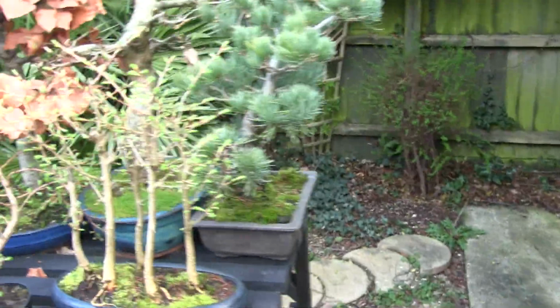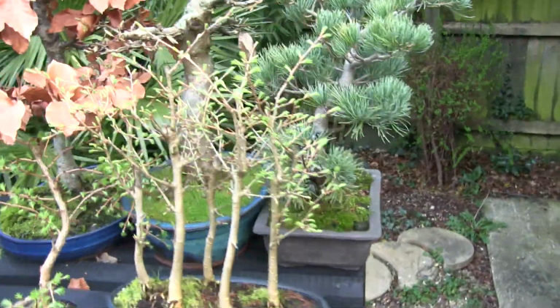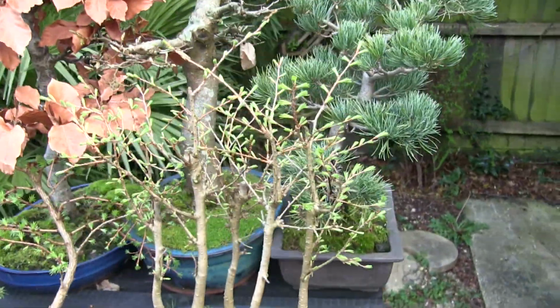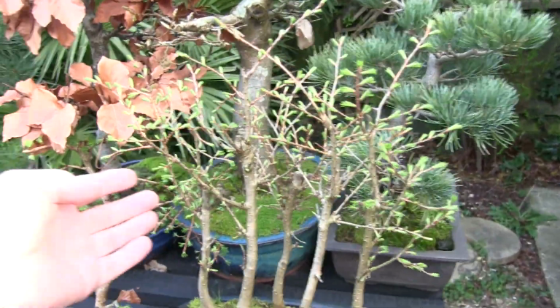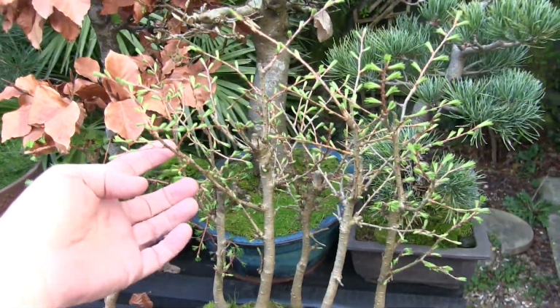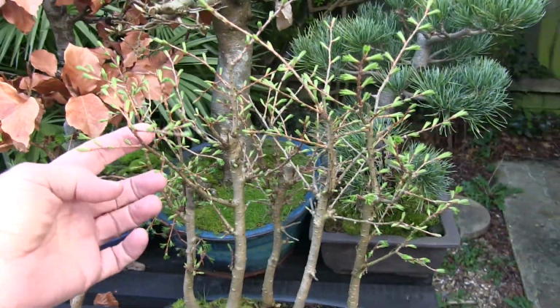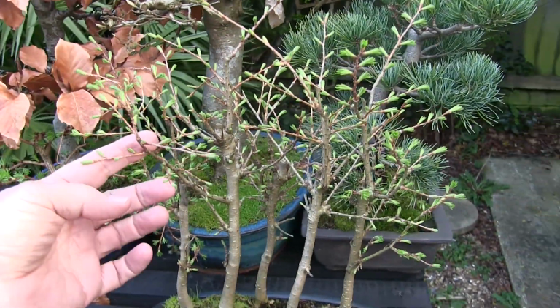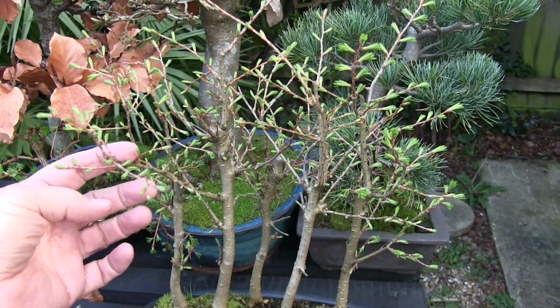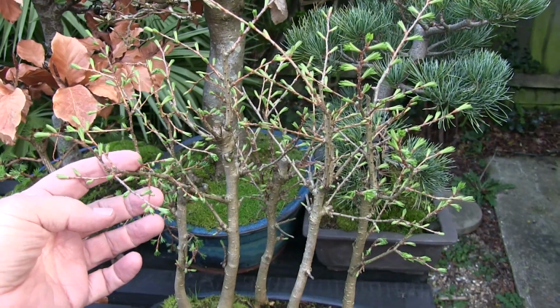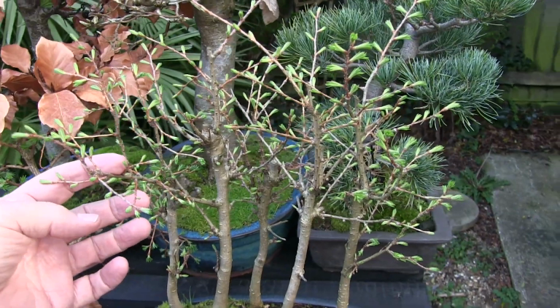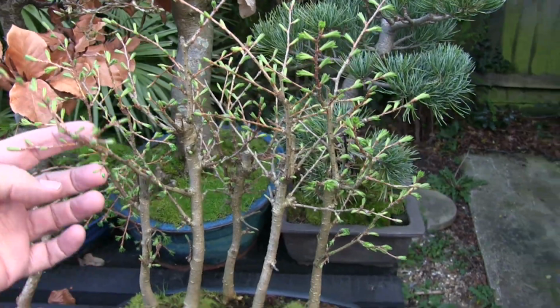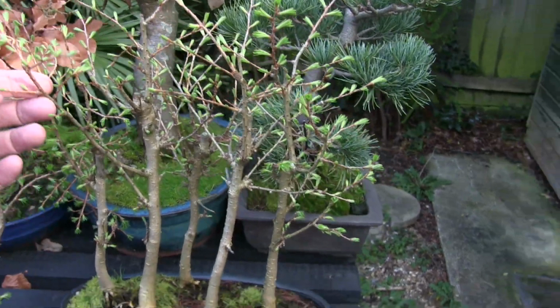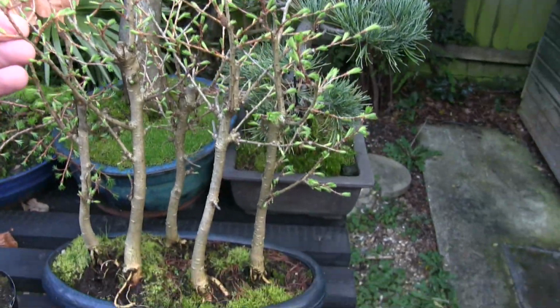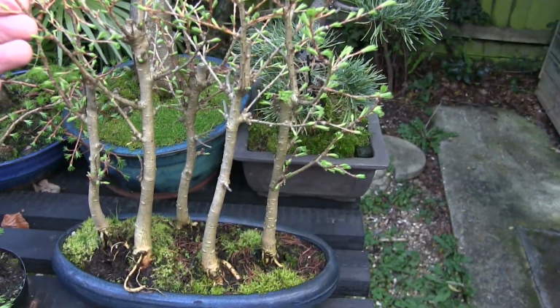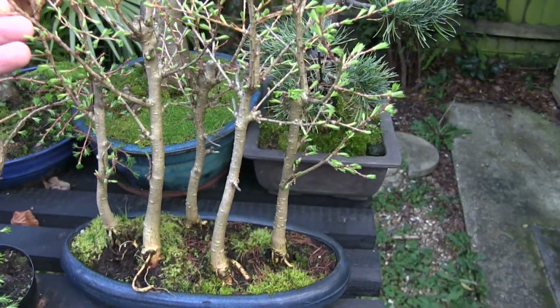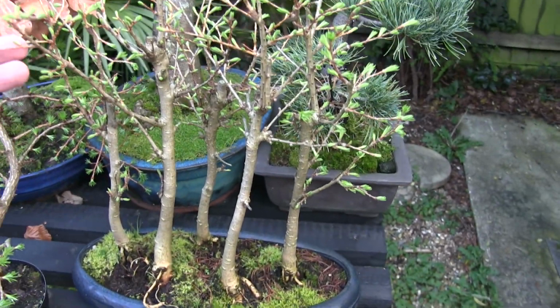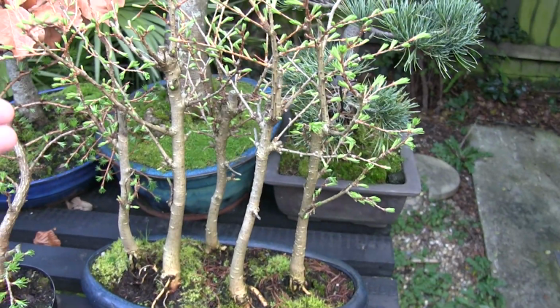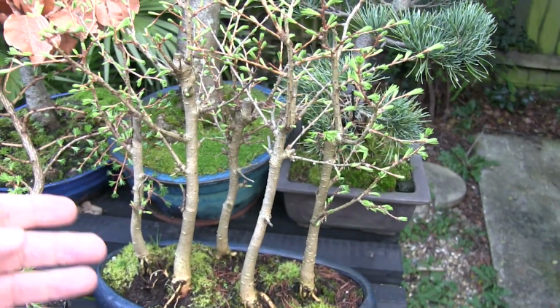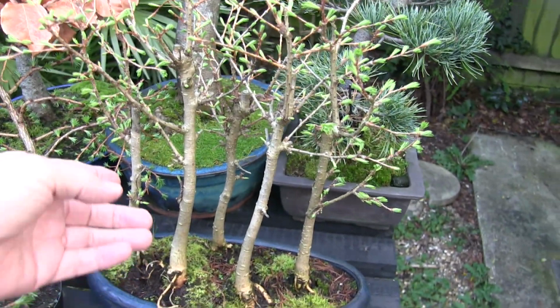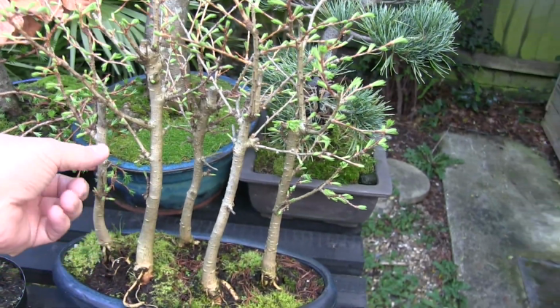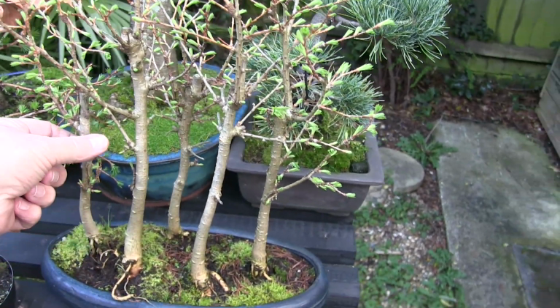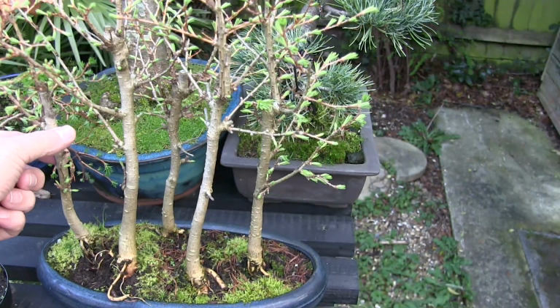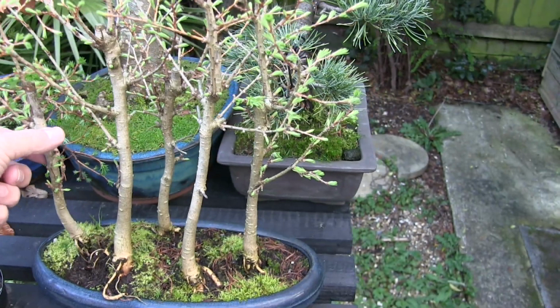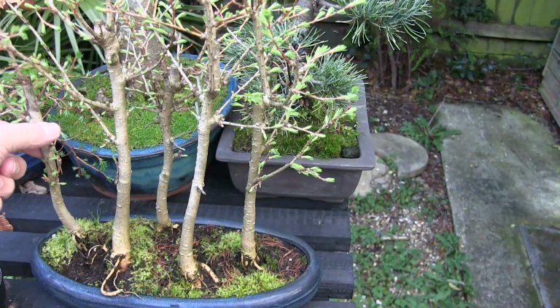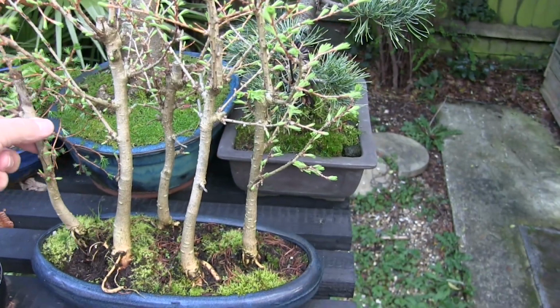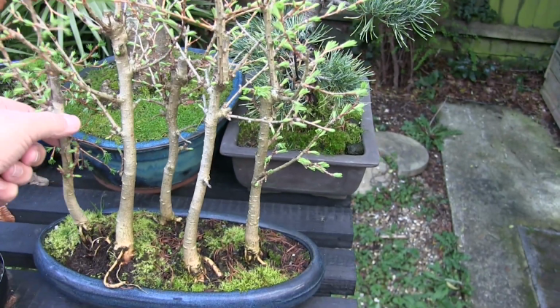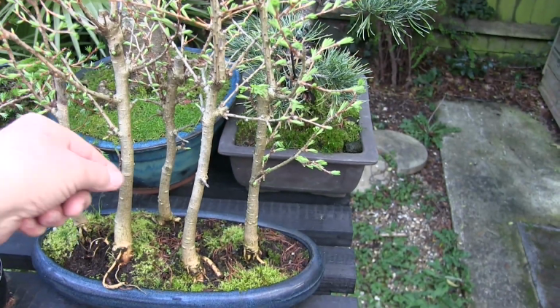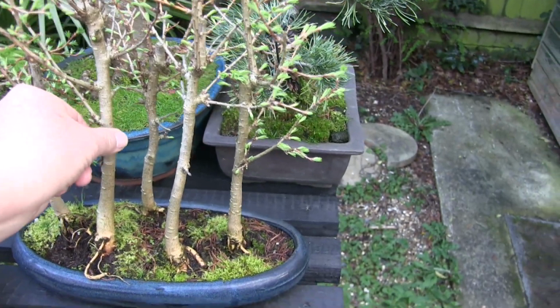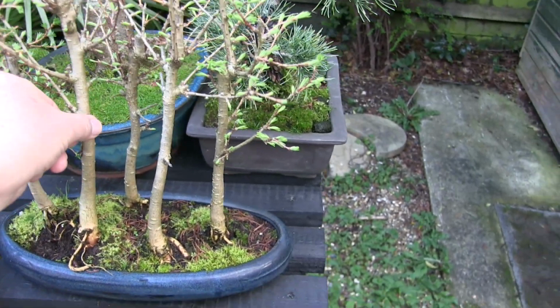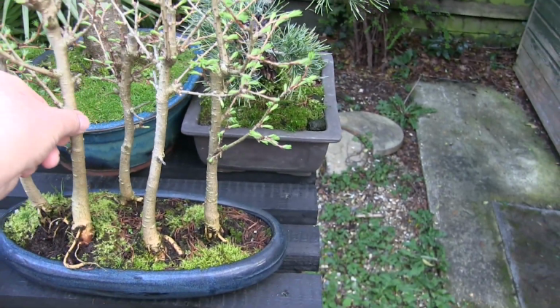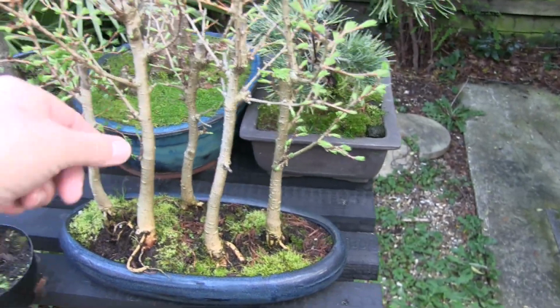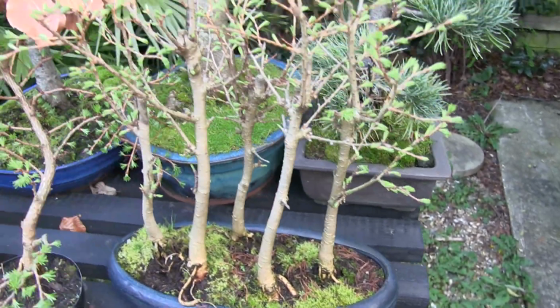Over here, this is the golden larch. I'm still in time to do that. I will get on with that one soon. Buds are opening — we need to get that one done.